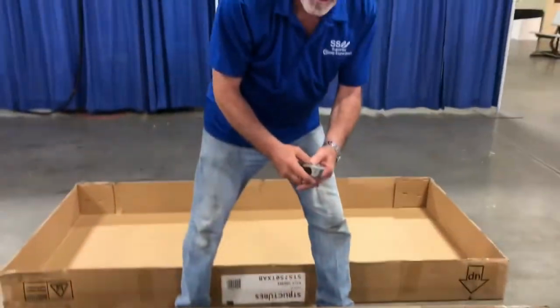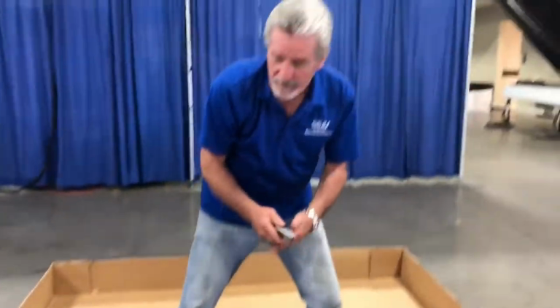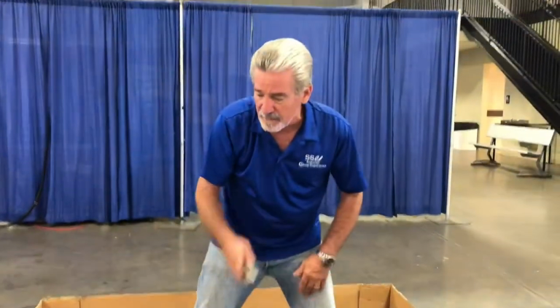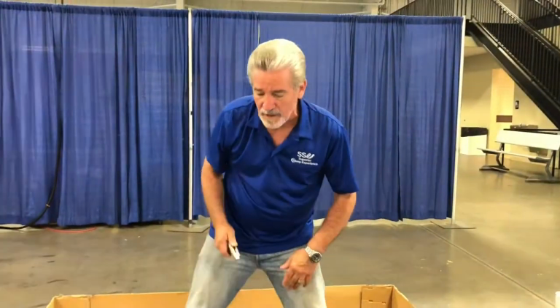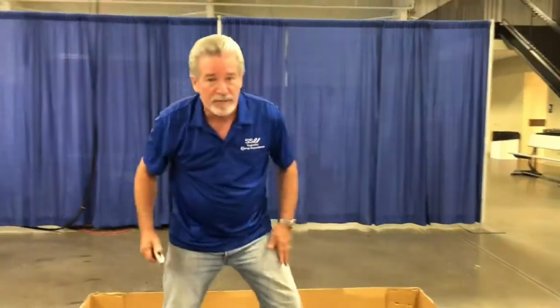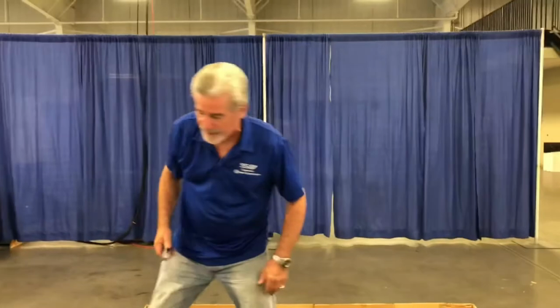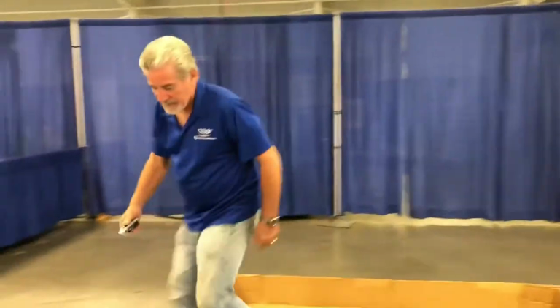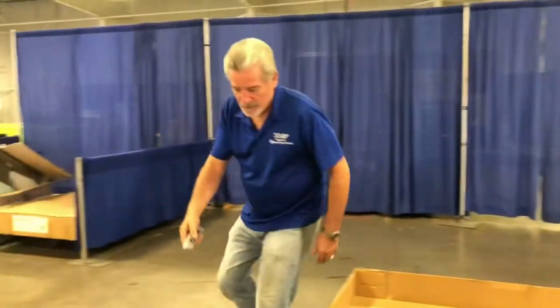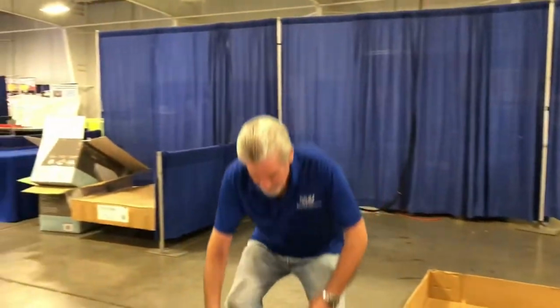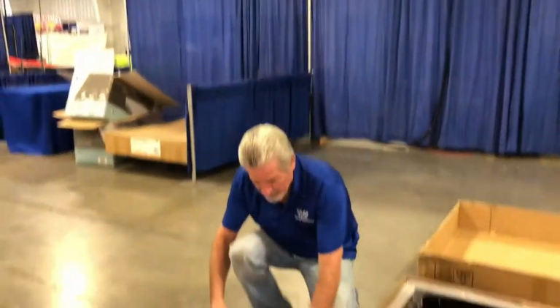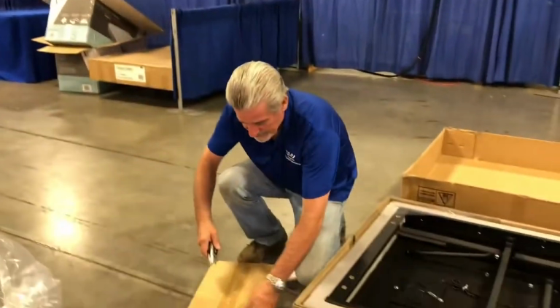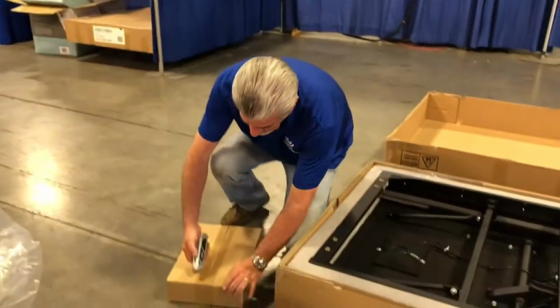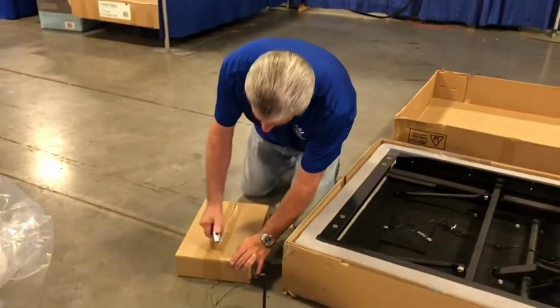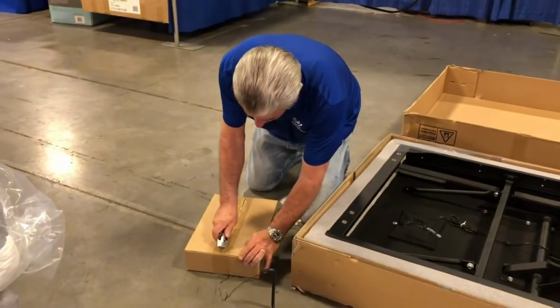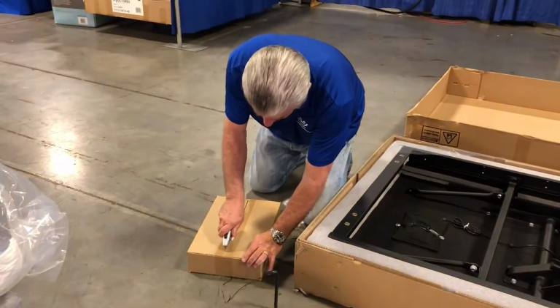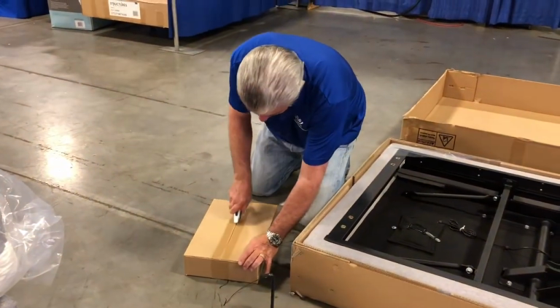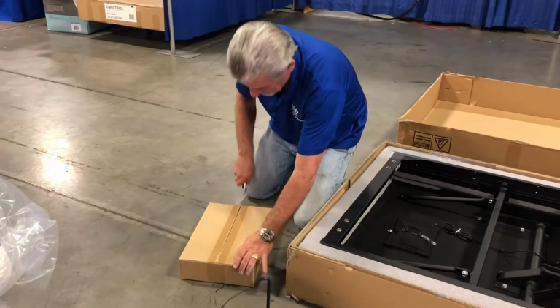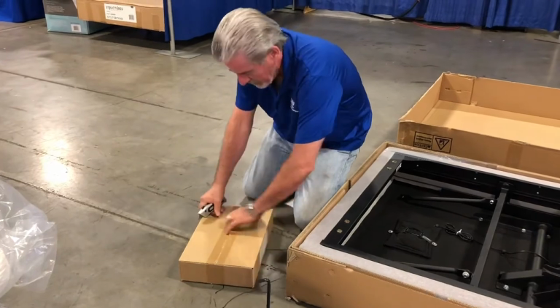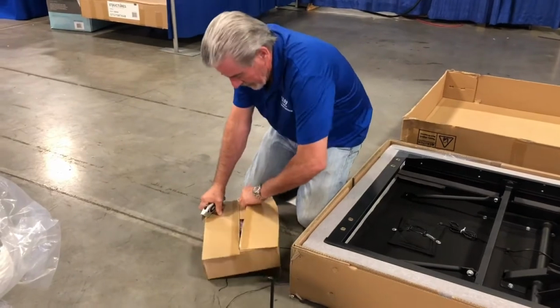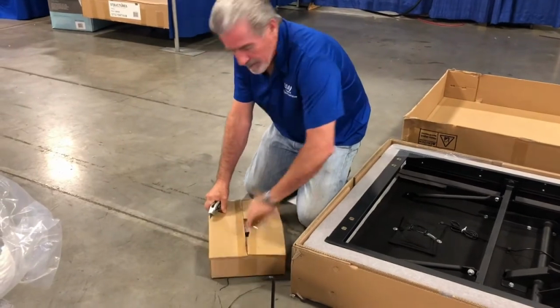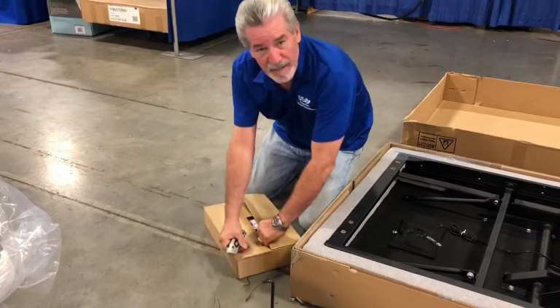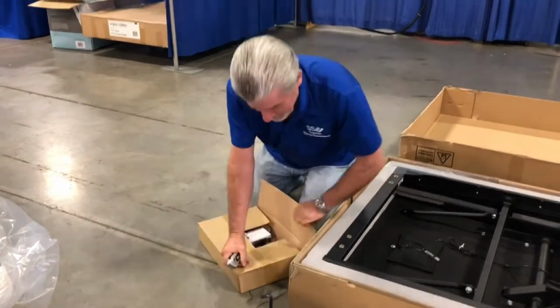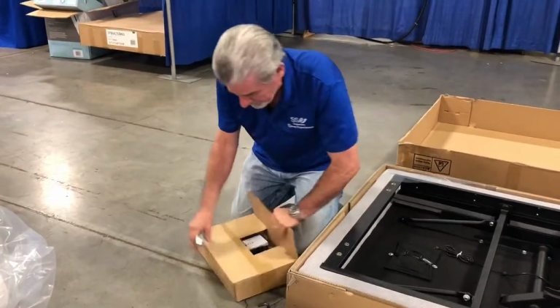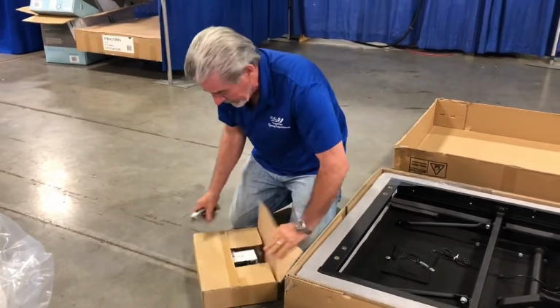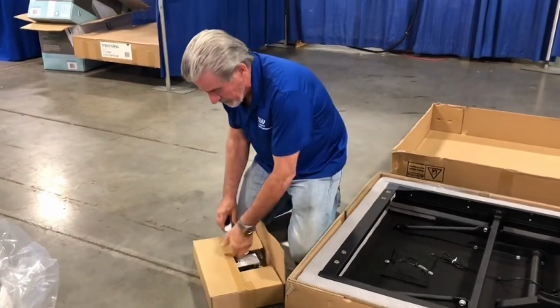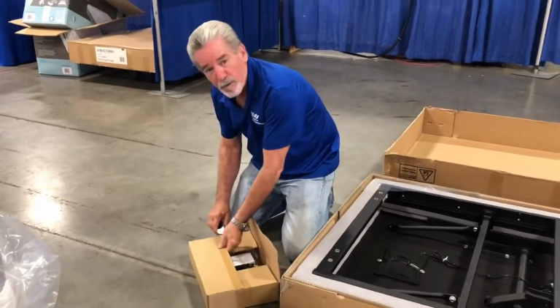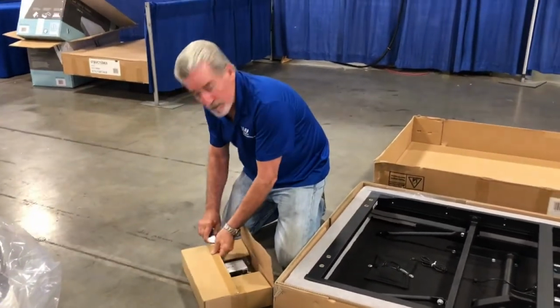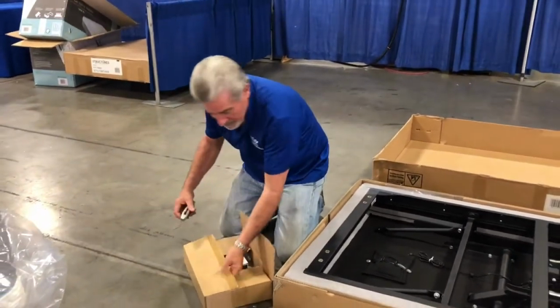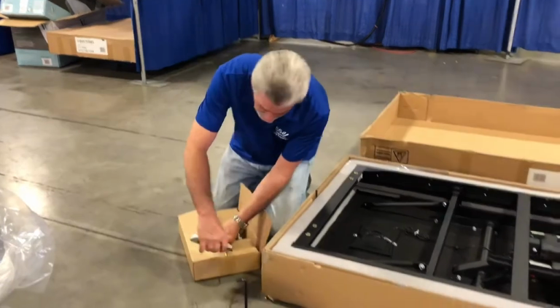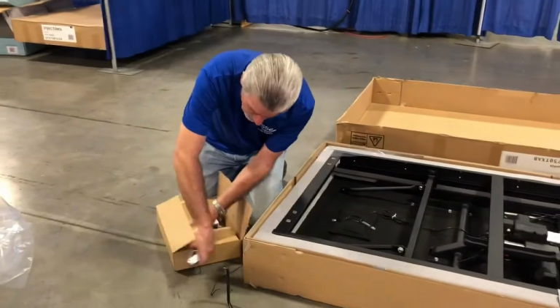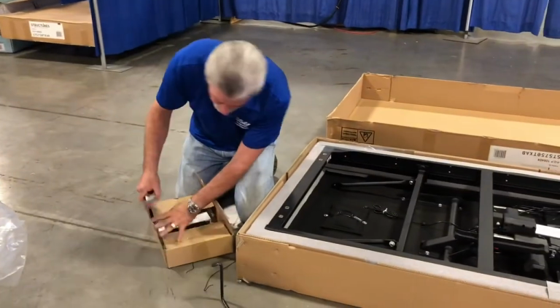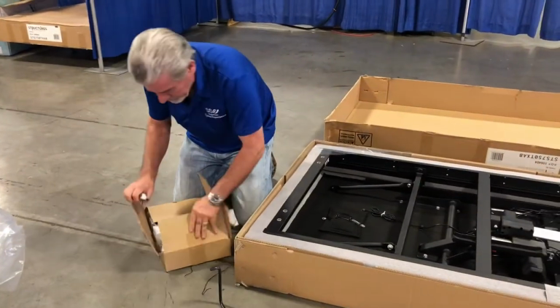So here's what we're gonna do now — we're gonna go ahead and put the legs on. So go back to your brown box and open it up. You're gonna find a couple of things: you're gonna find your legs, you're gonna find your remote, and you're gonna find the power supply.